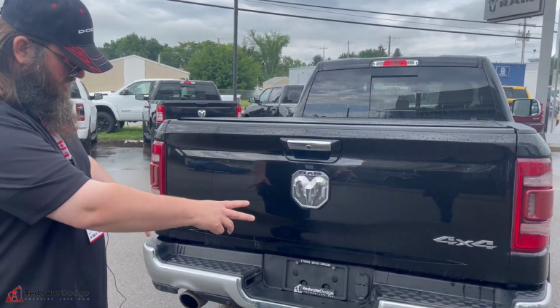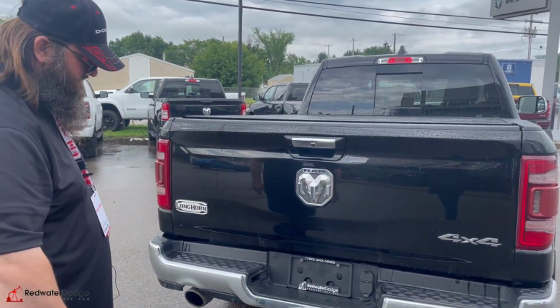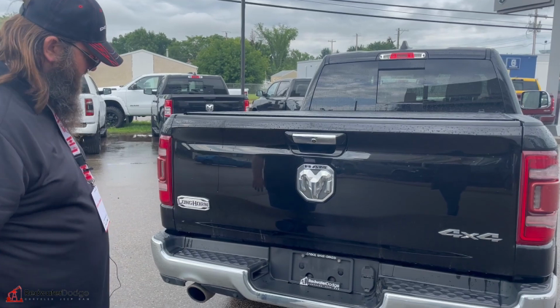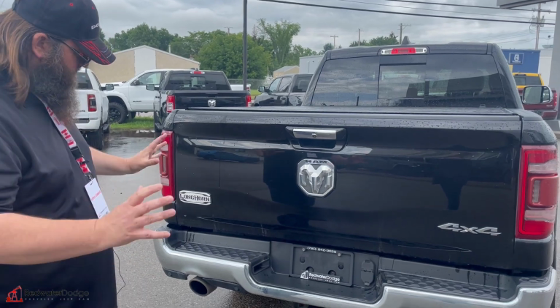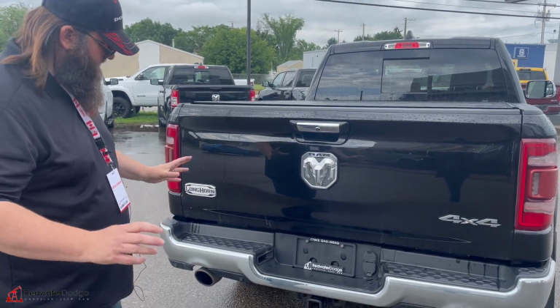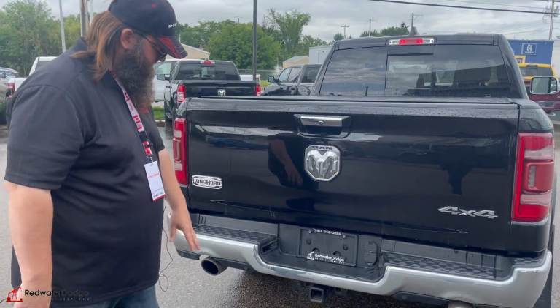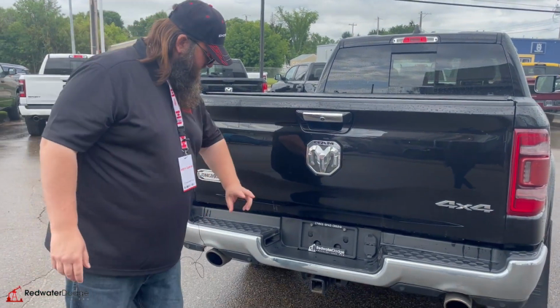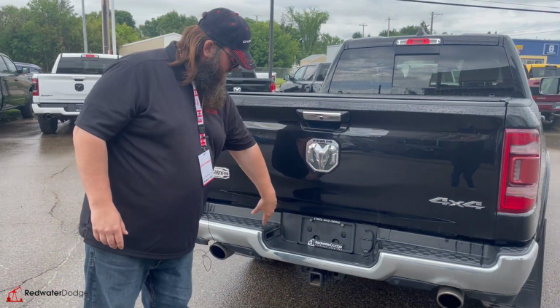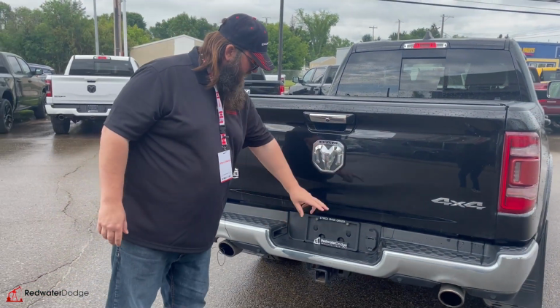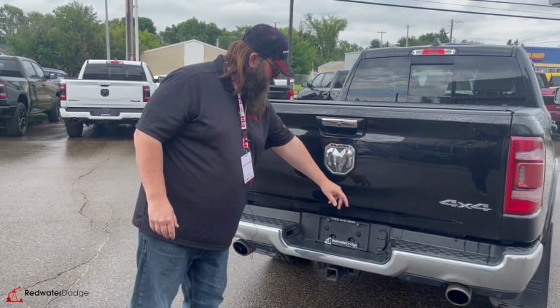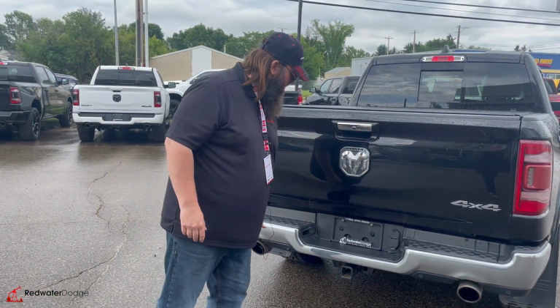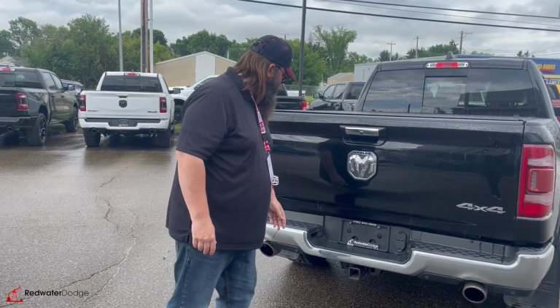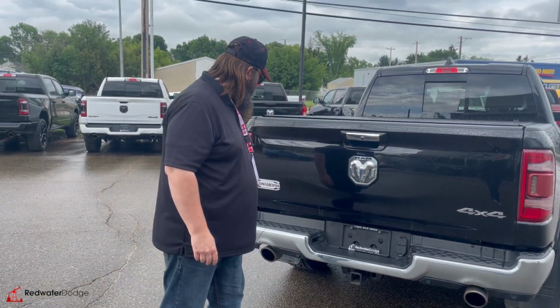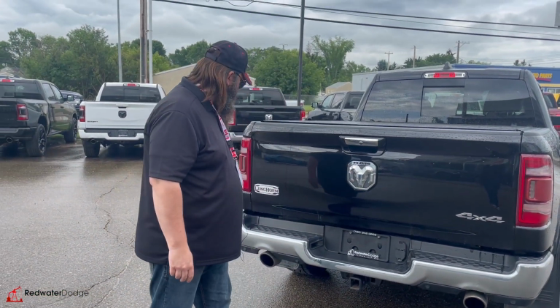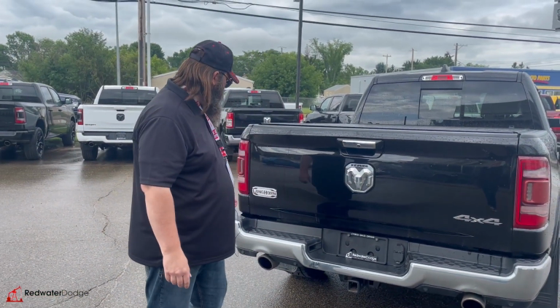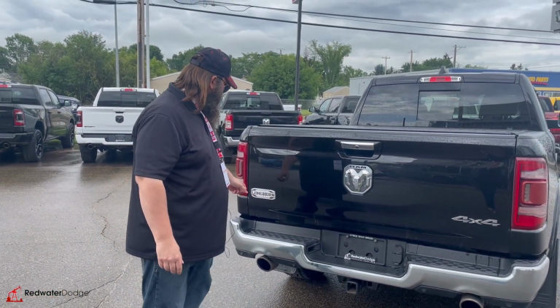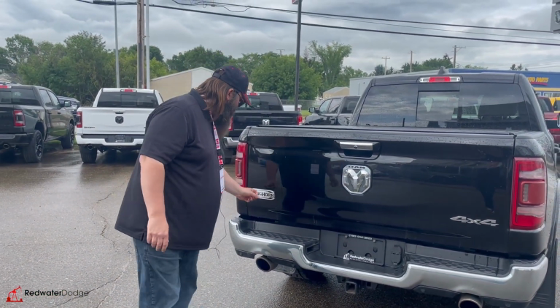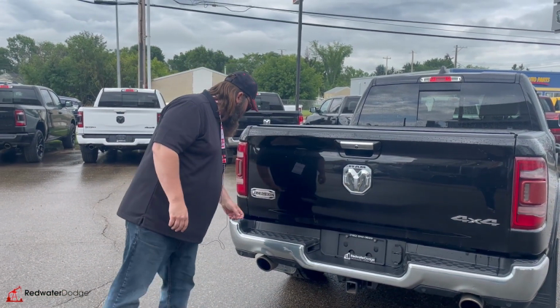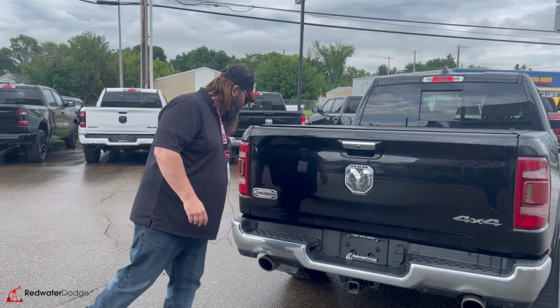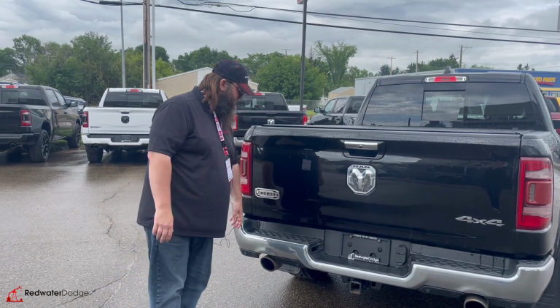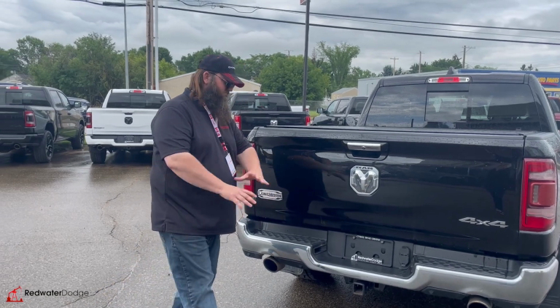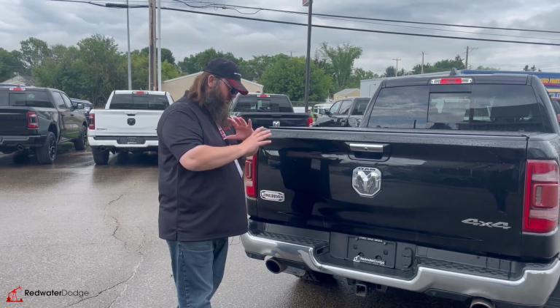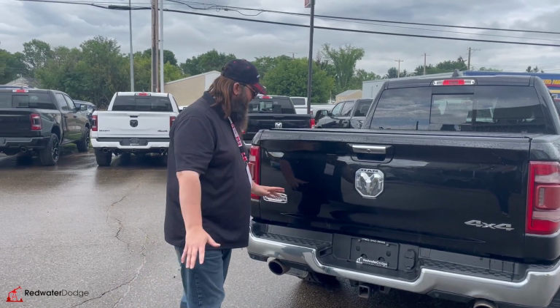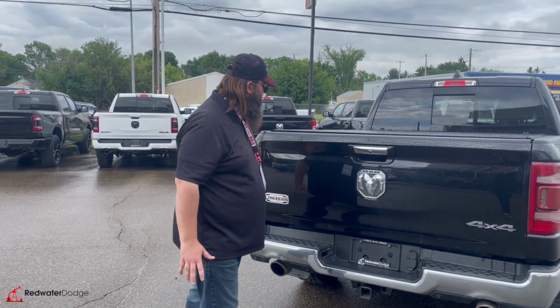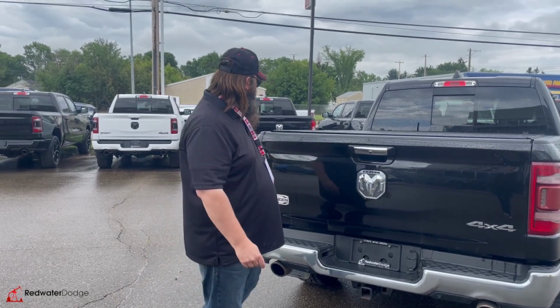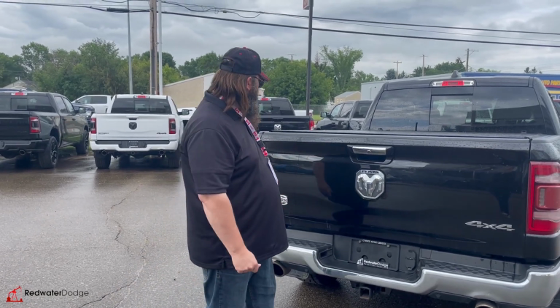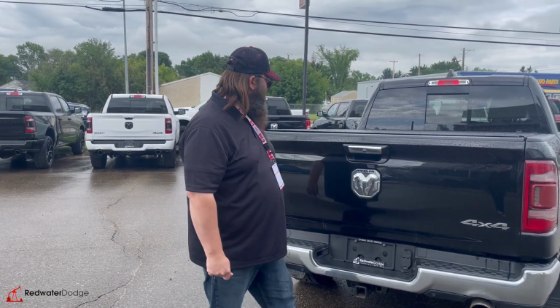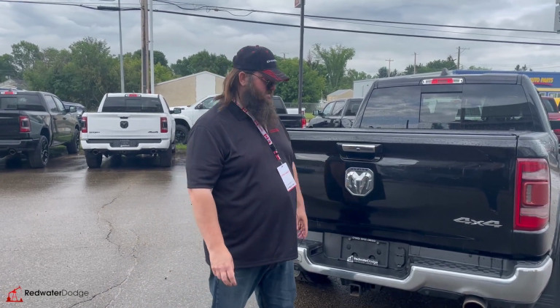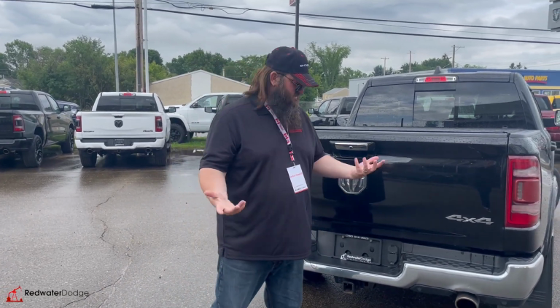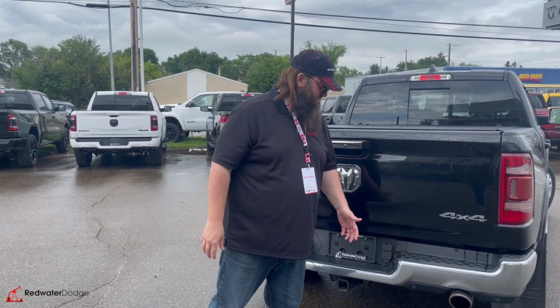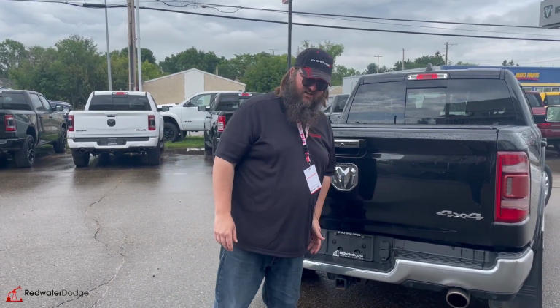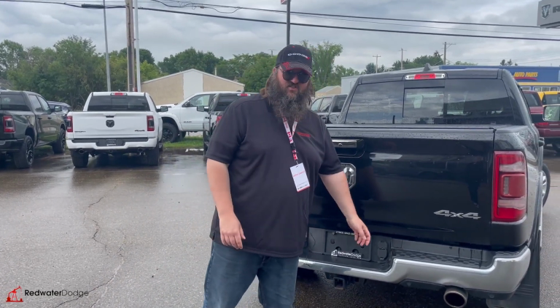Chrome tipped exhaust — really nice. Trailer package with the 4 and 7-way hookup as well. Laramie Longhorn edition badging. Really very nice. It's such a nice truck.